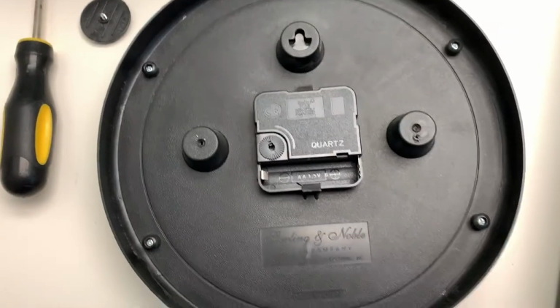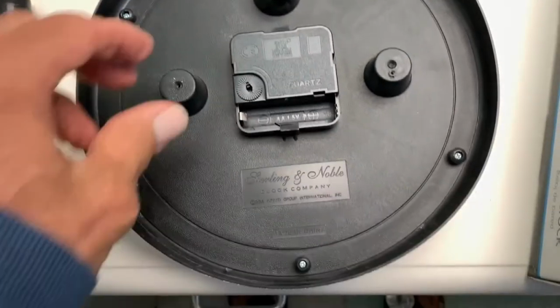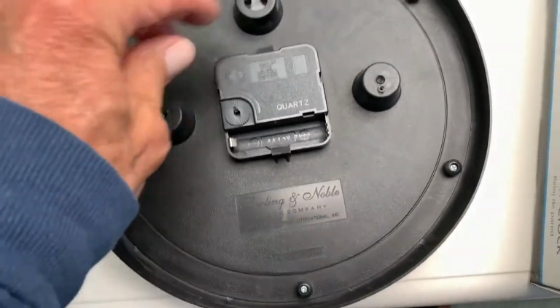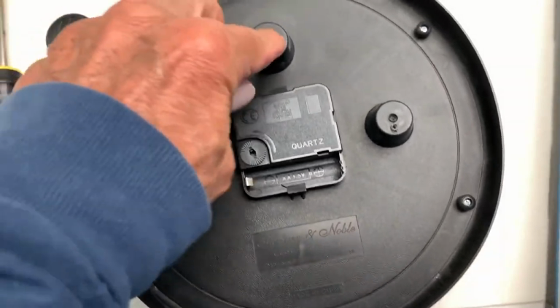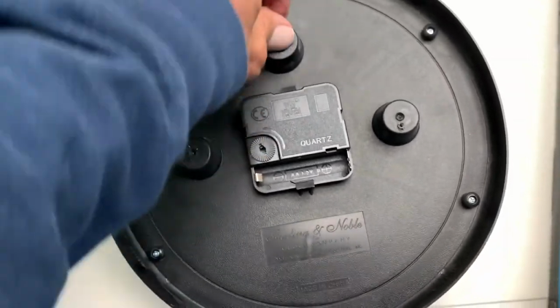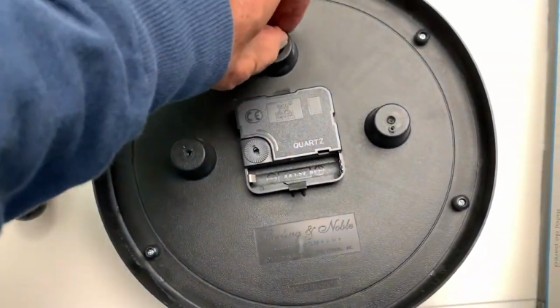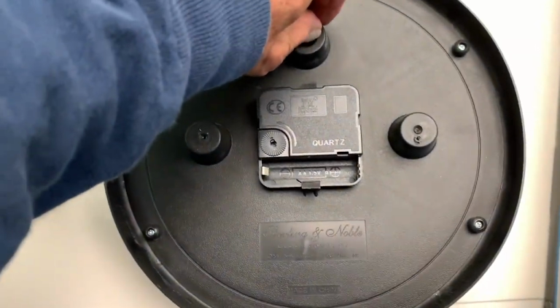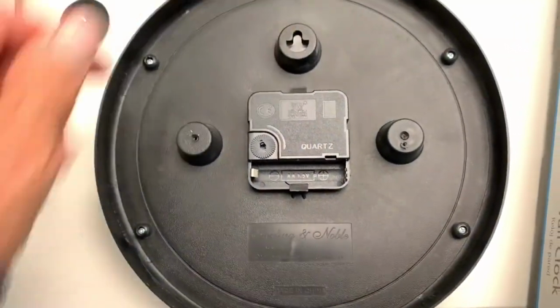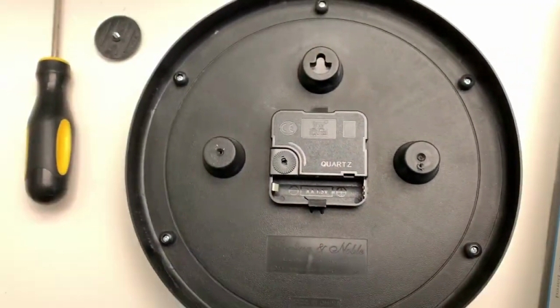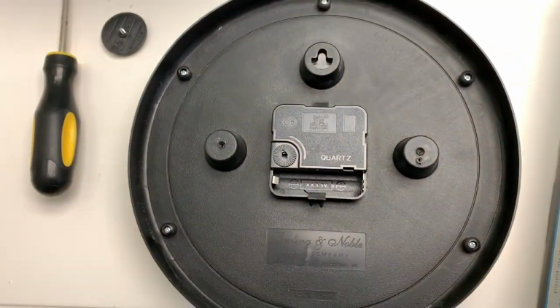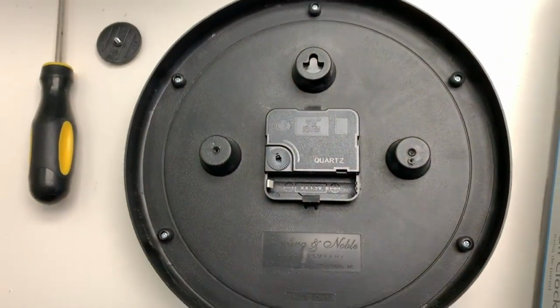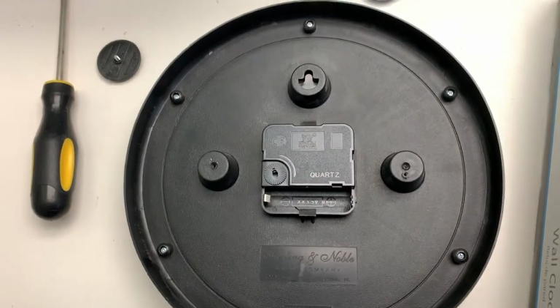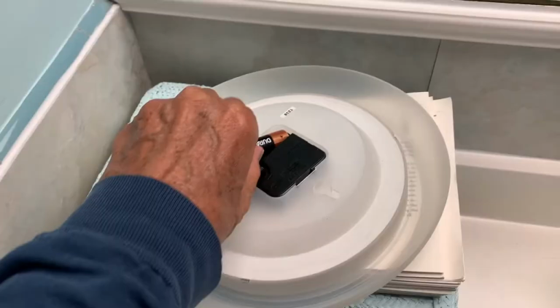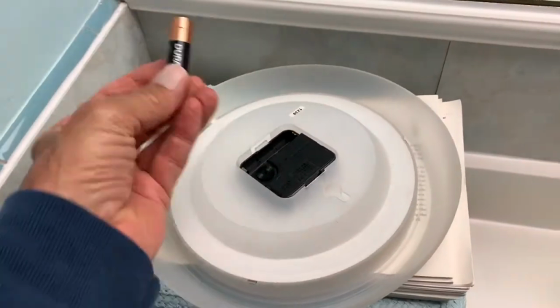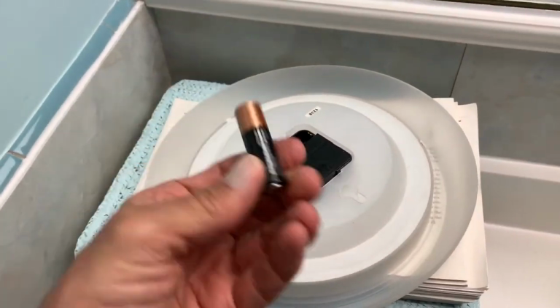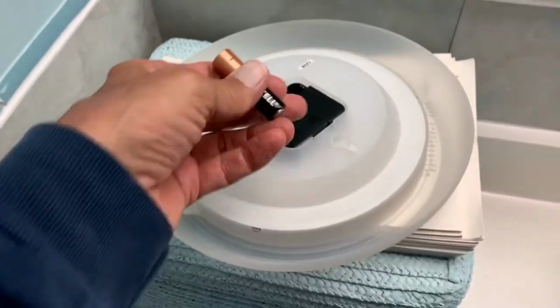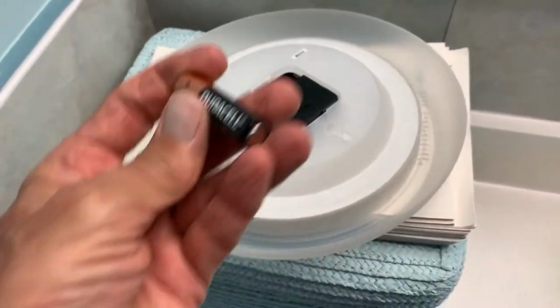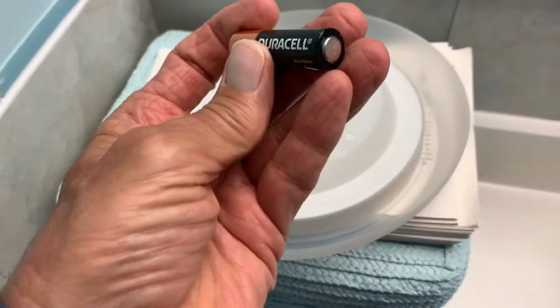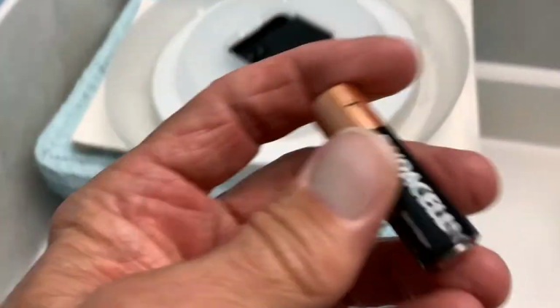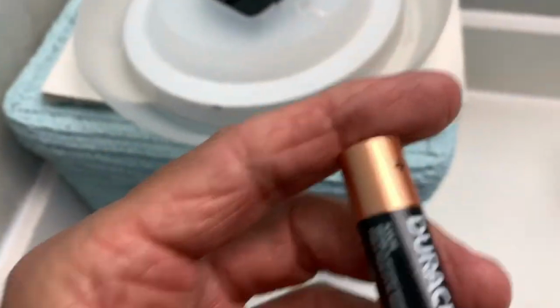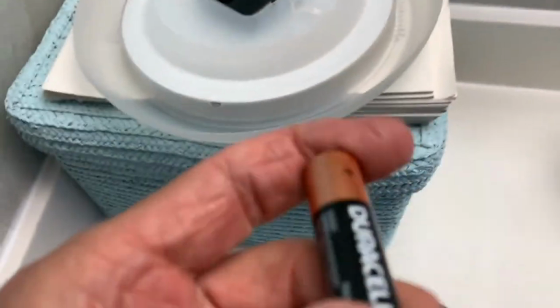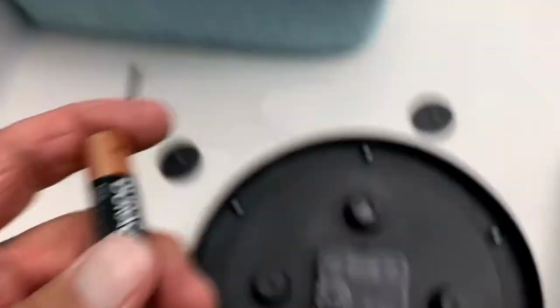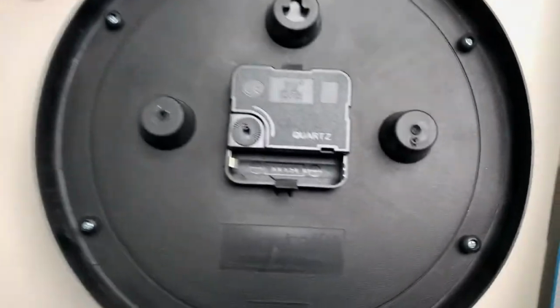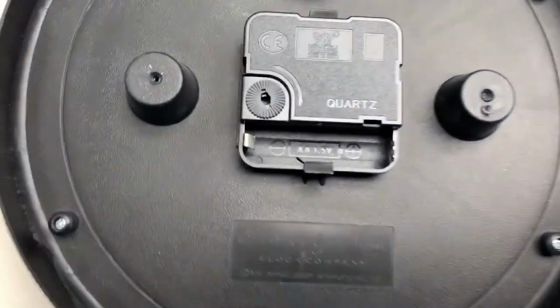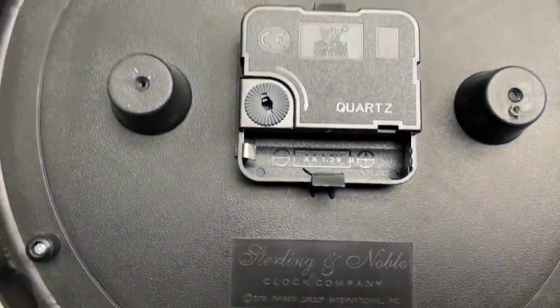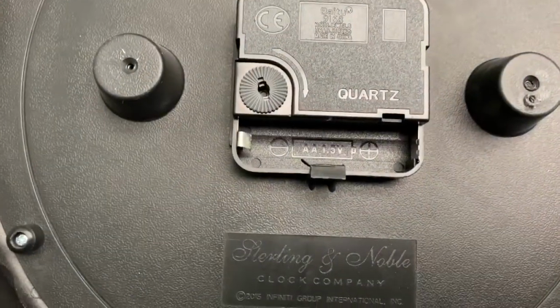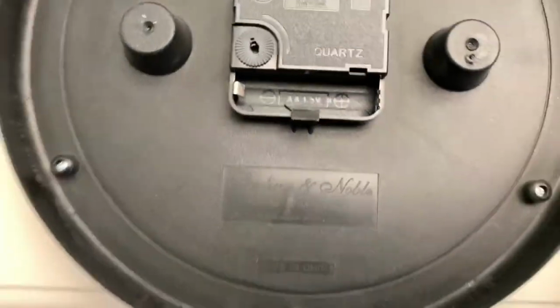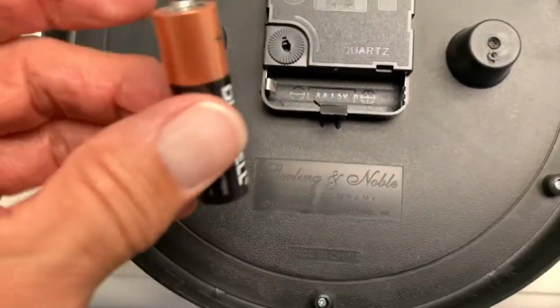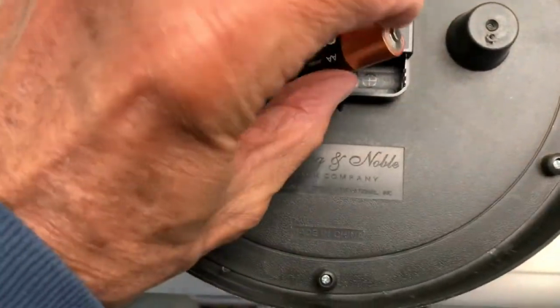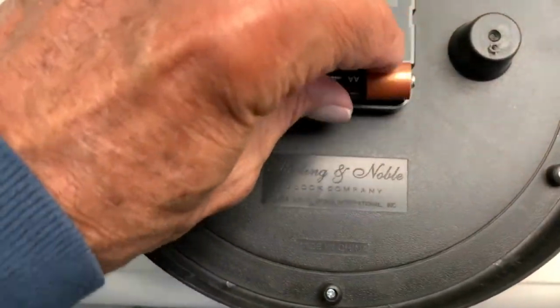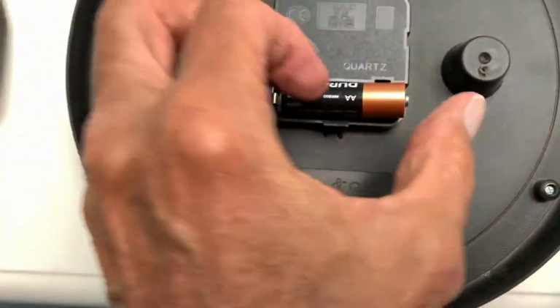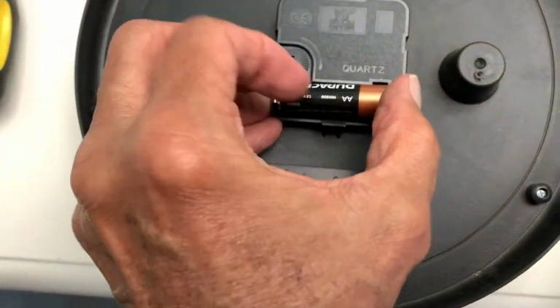So we need a battery, and that's how we're going to hang it. Once we plug the battery in, we're ready to go. We're going to take a battery out of this one because it's not working. This is a brand new battery, and if we look in here, it shows us which way to put it.